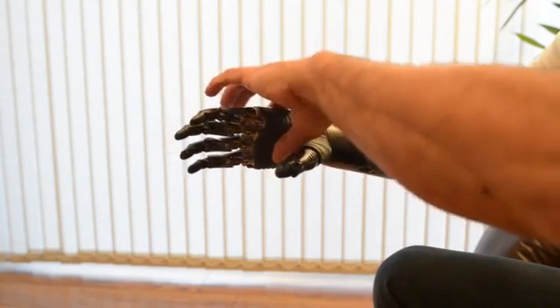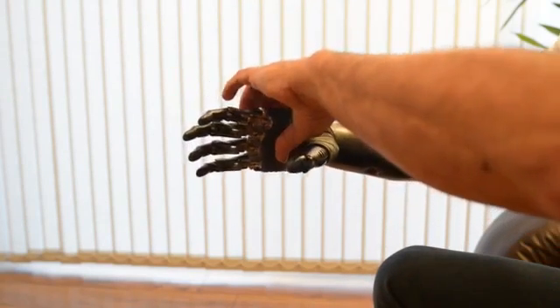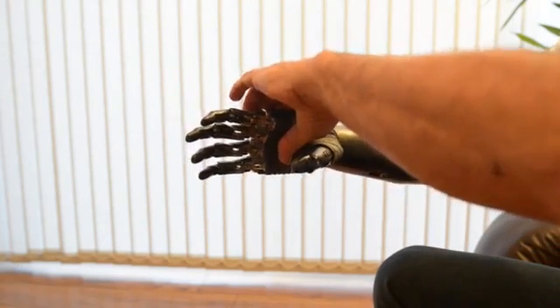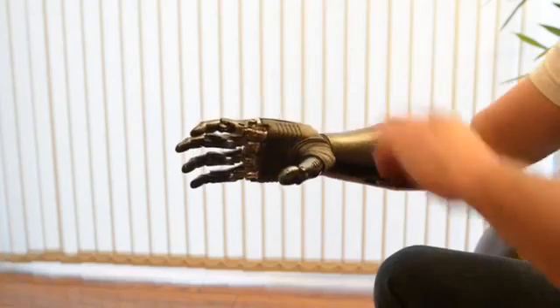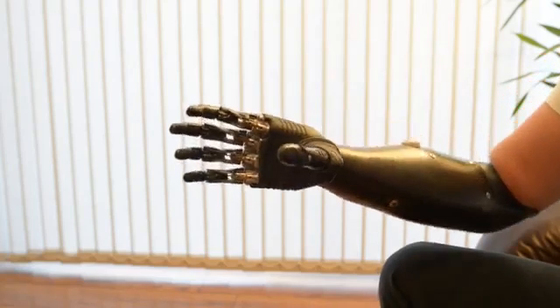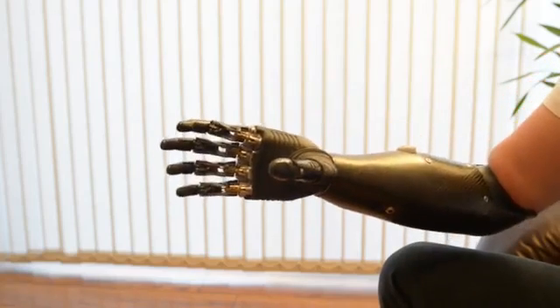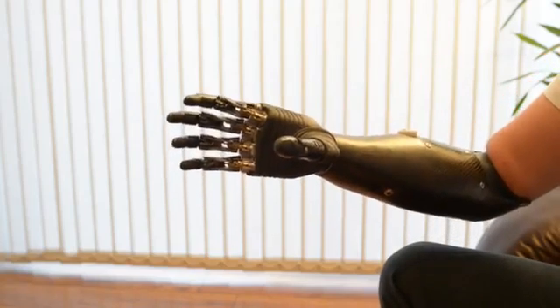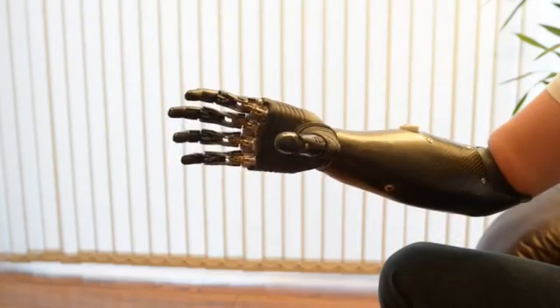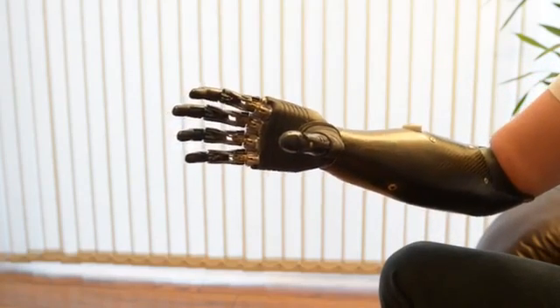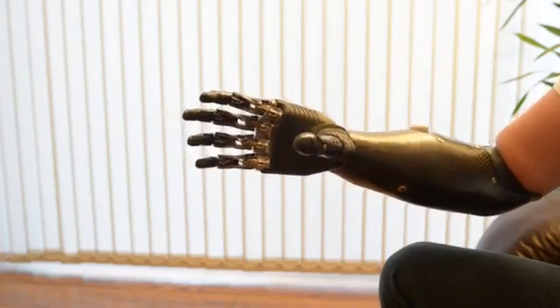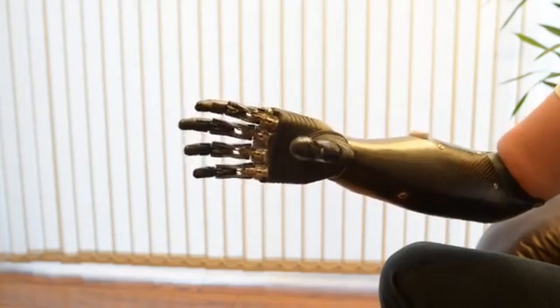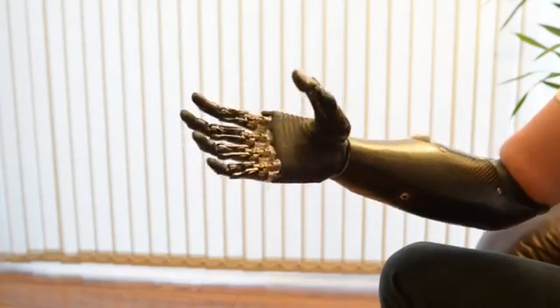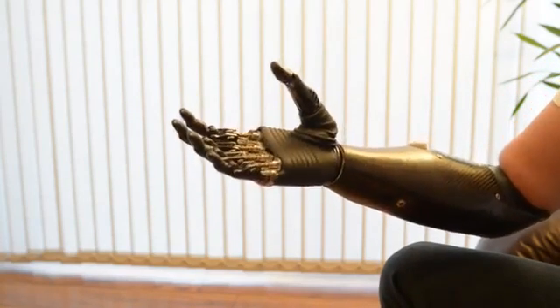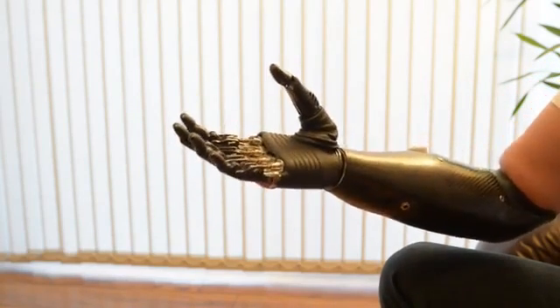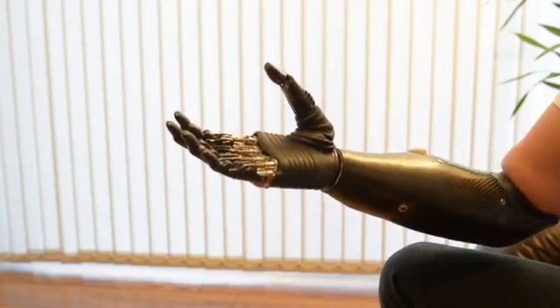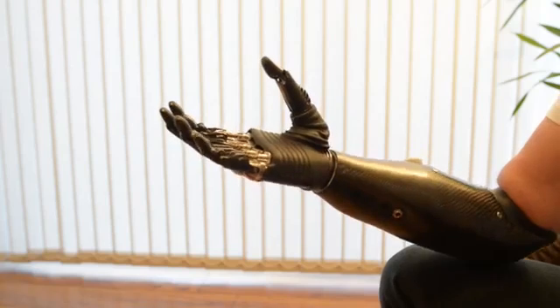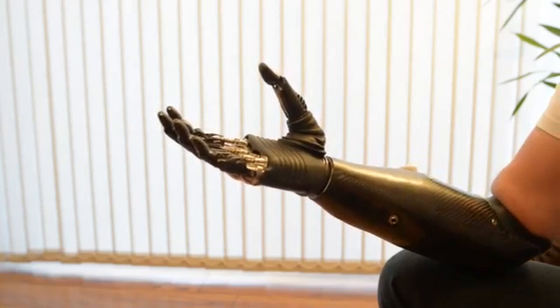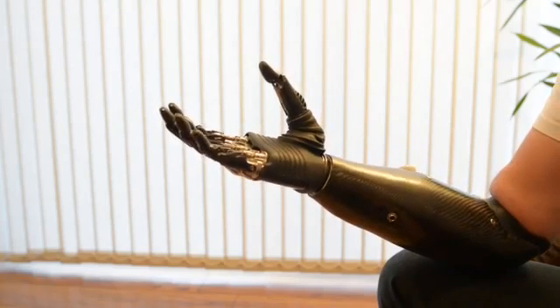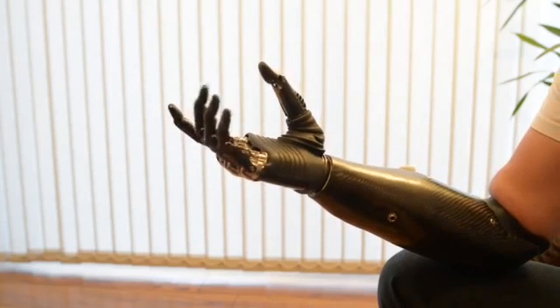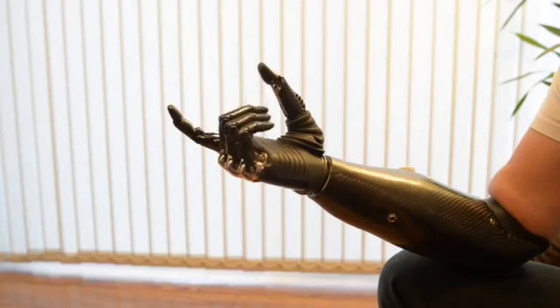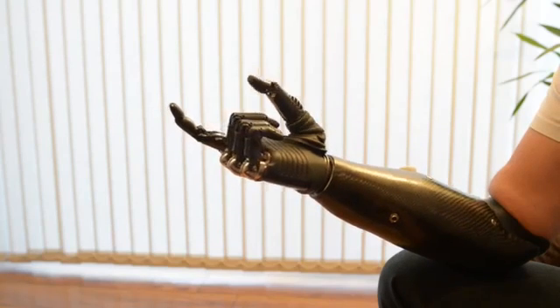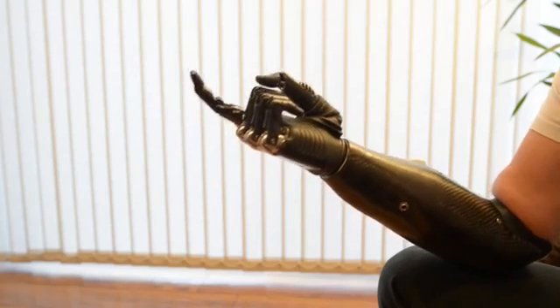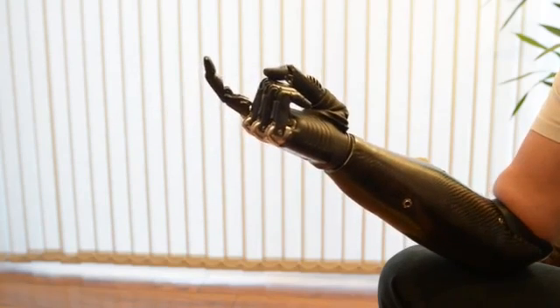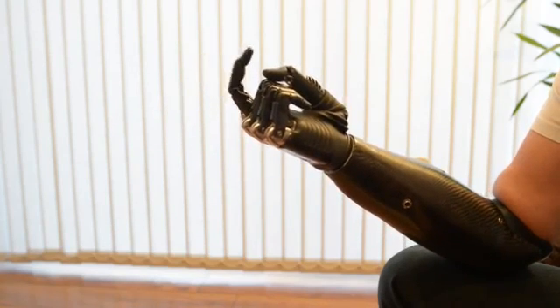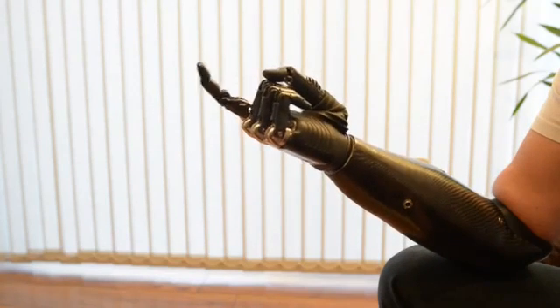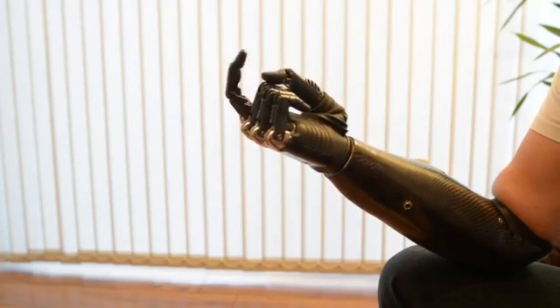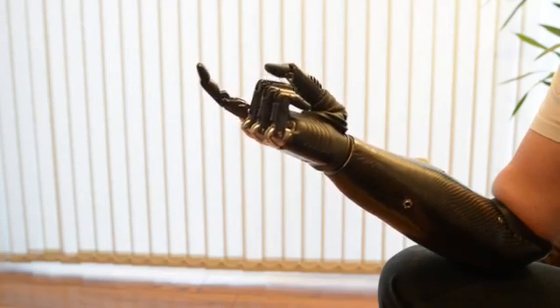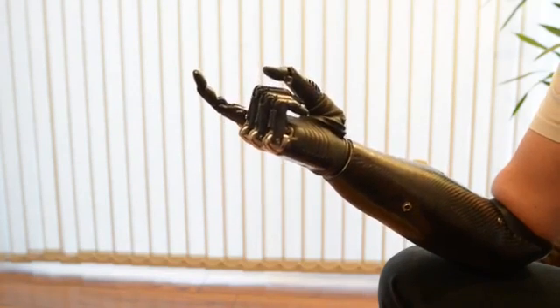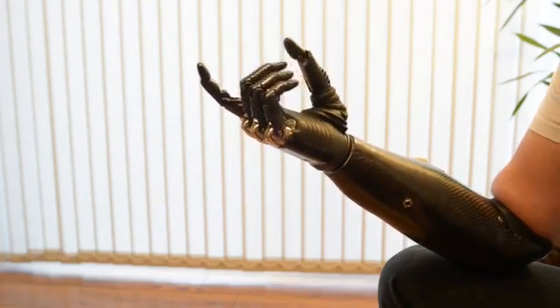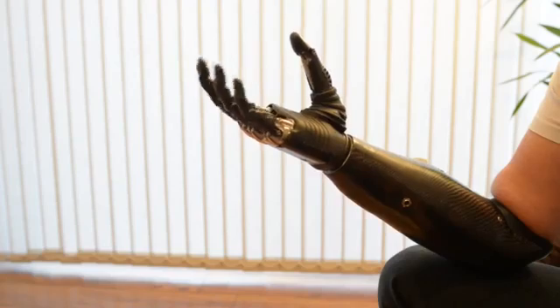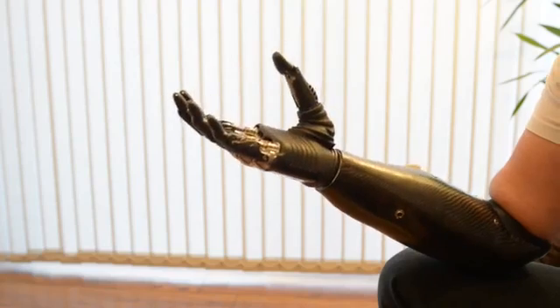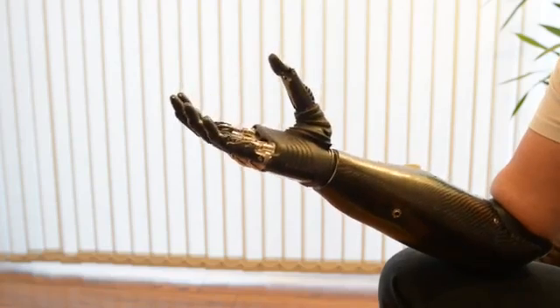Then we have this grip here. This is one that scares children and upsets my wife. I'll rotate the hand here. This is trigger grip, but it can be adapted if you so wish — if you've got the guts.